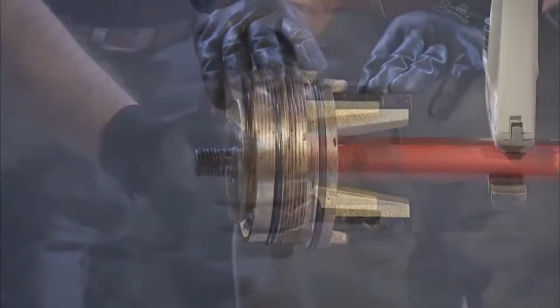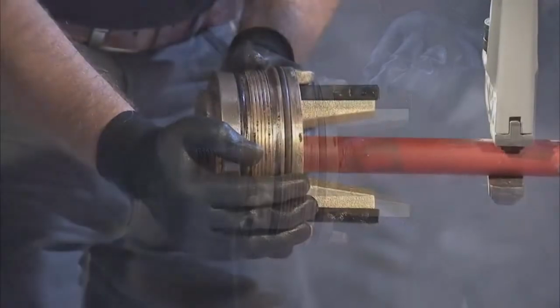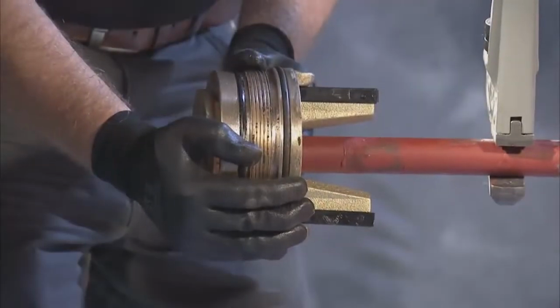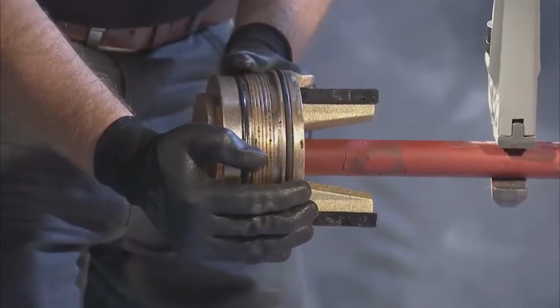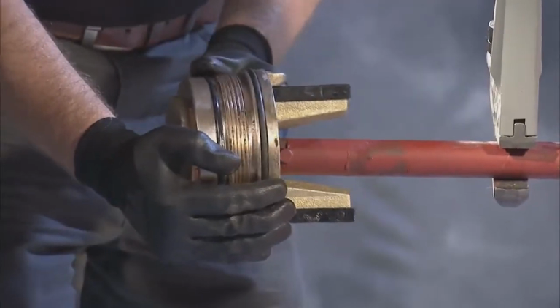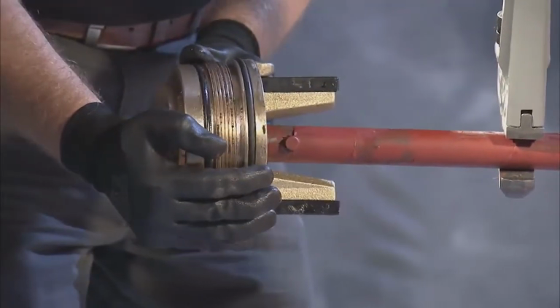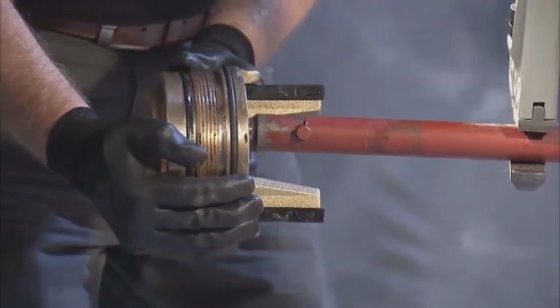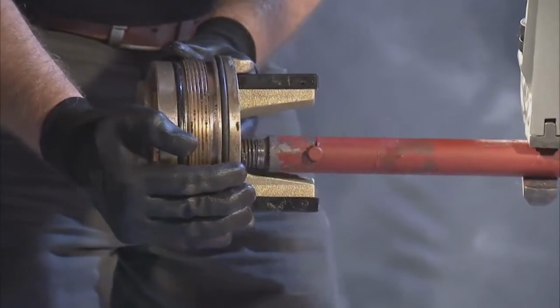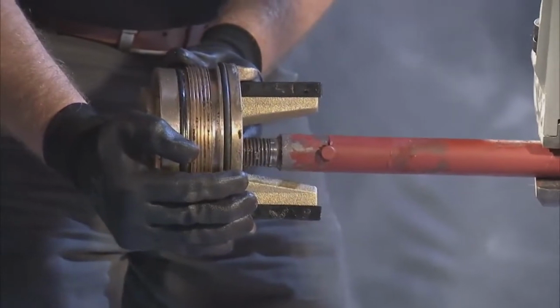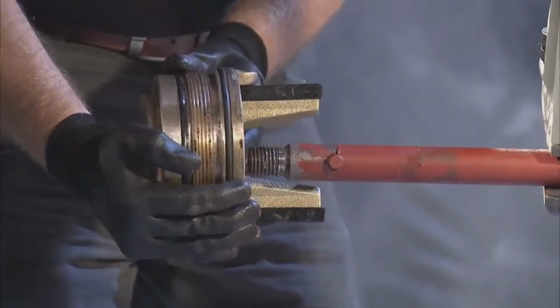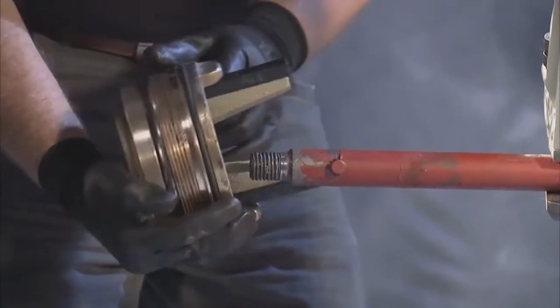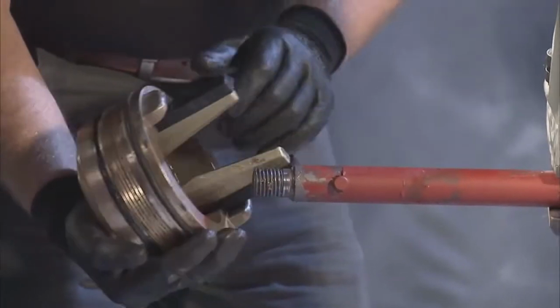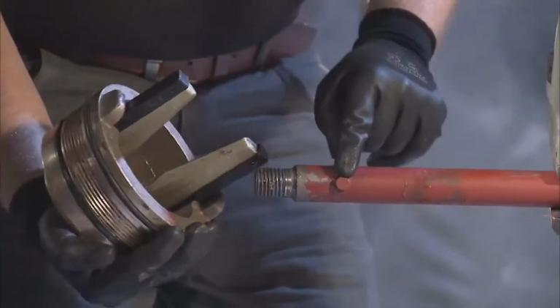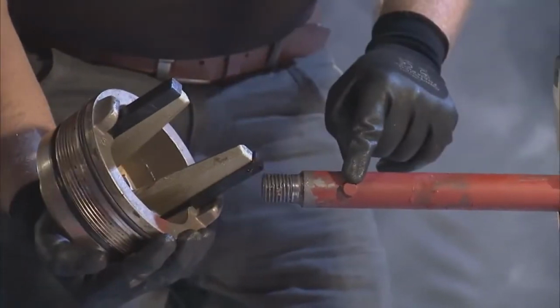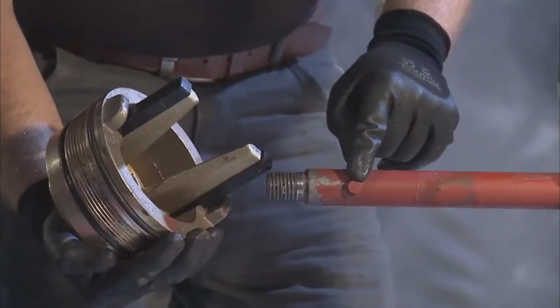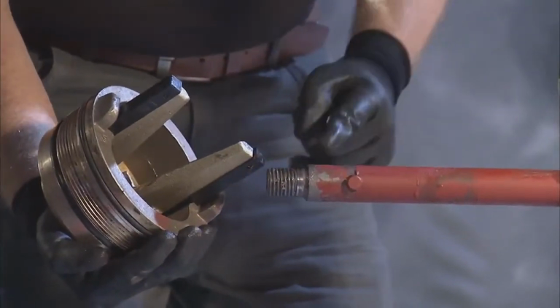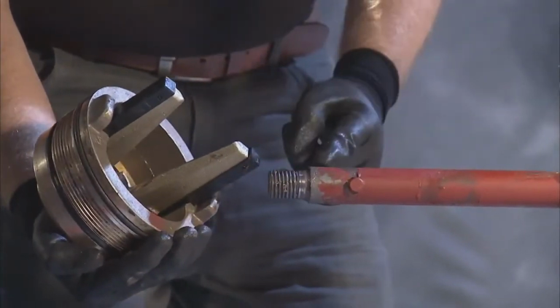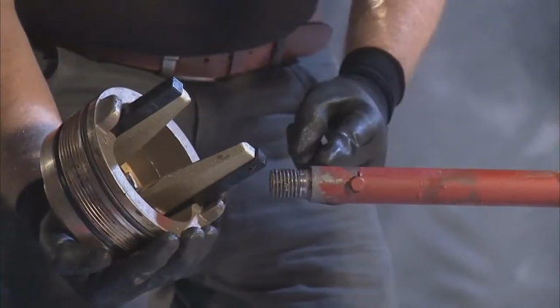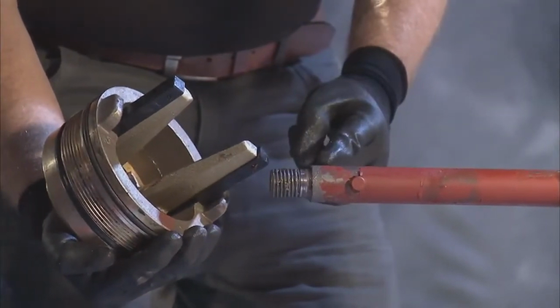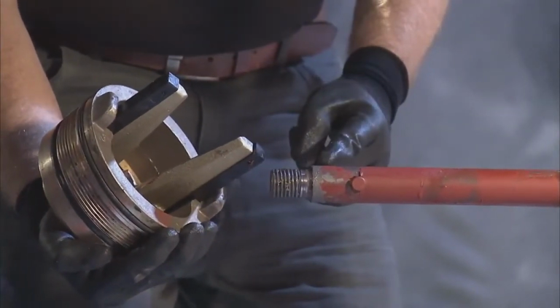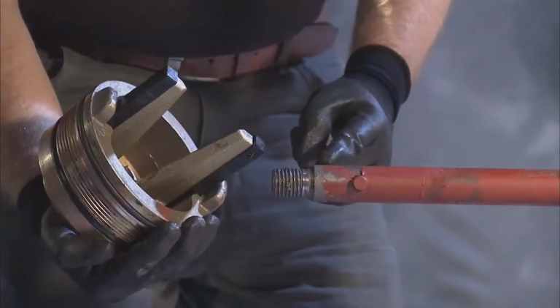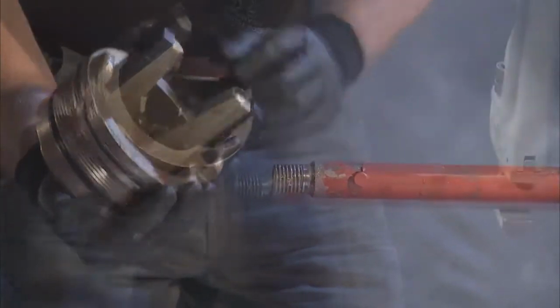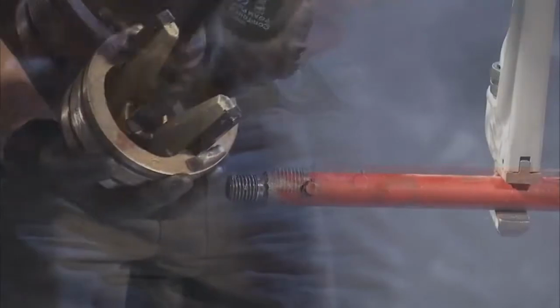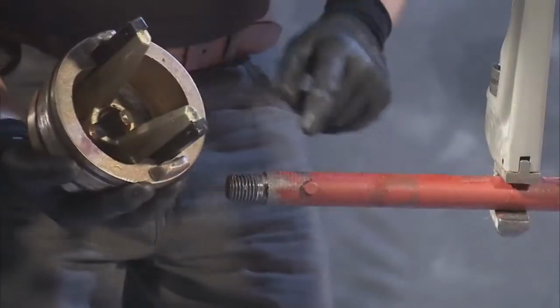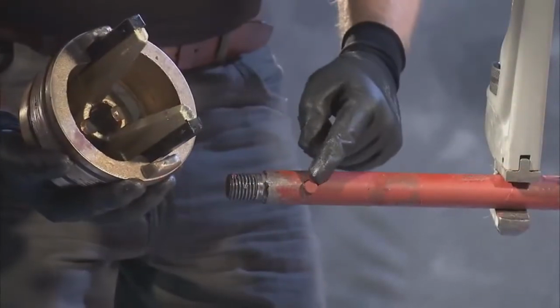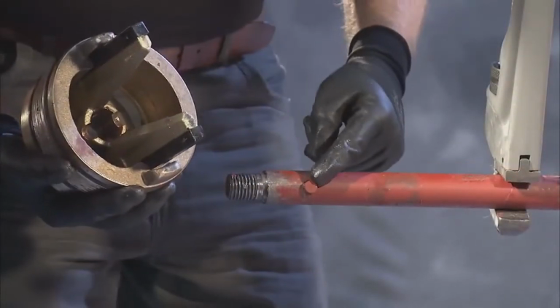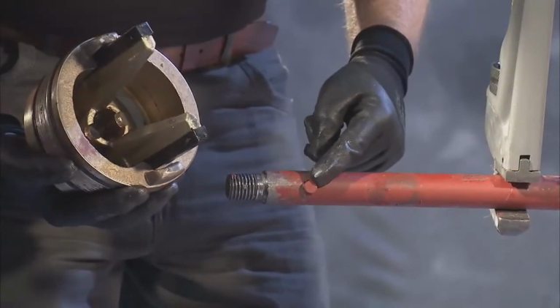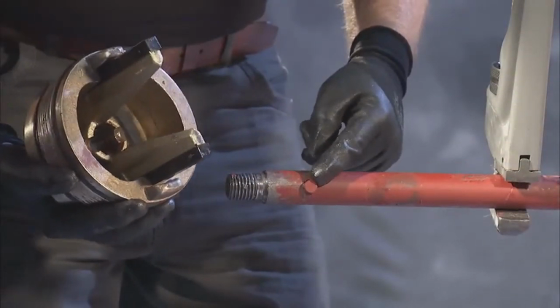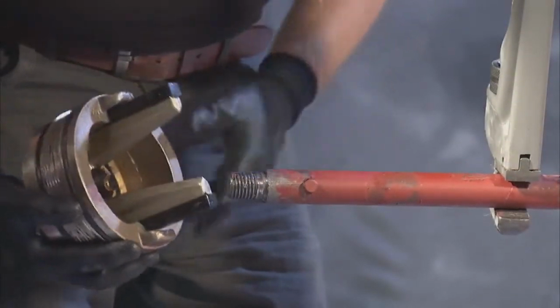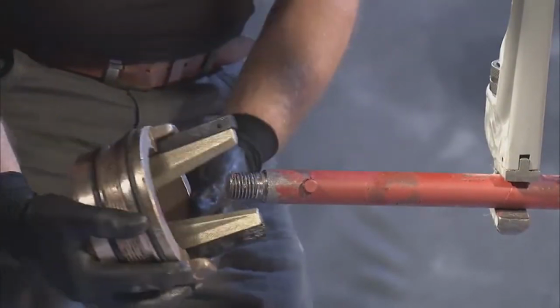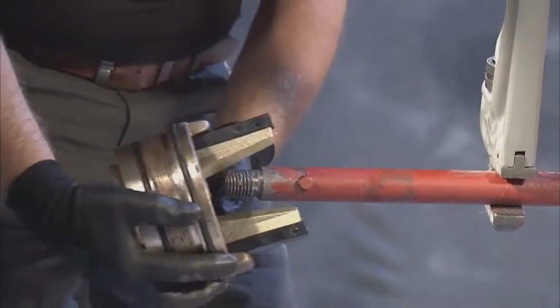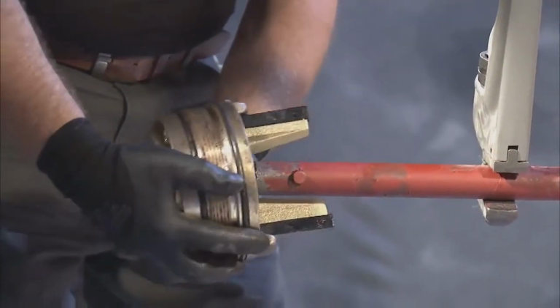To do so, pull down on the assembly, disengaging from the notch and the pin on the lower main stem, and replace with a new seat ring and upper valve plate assembly.